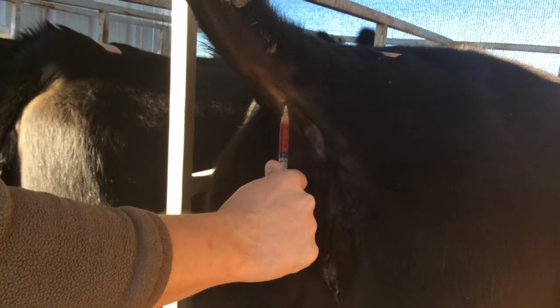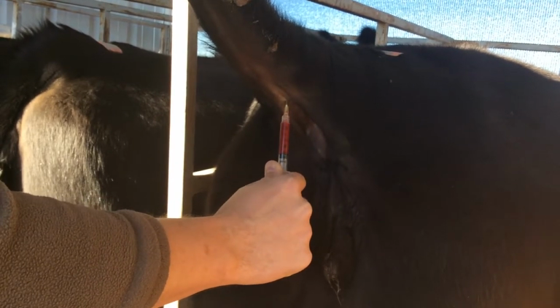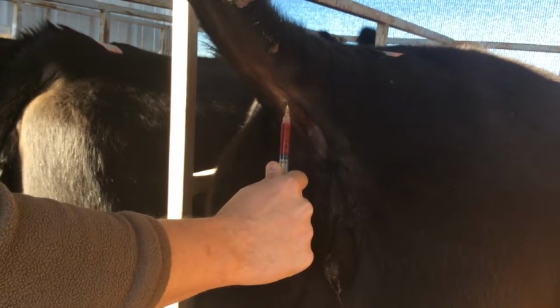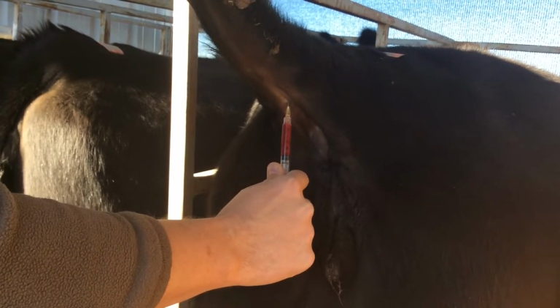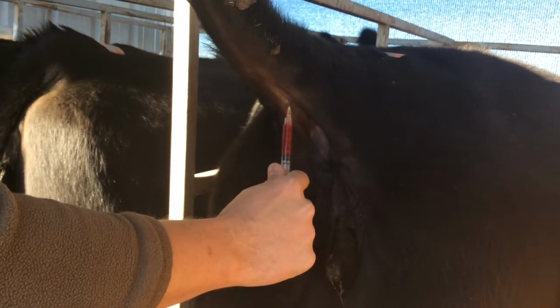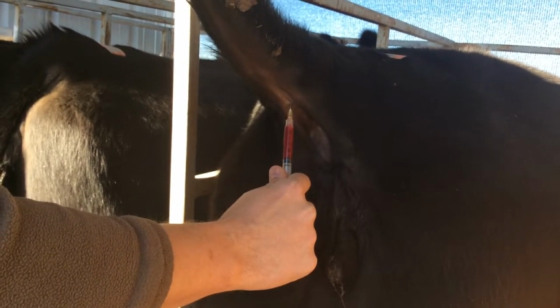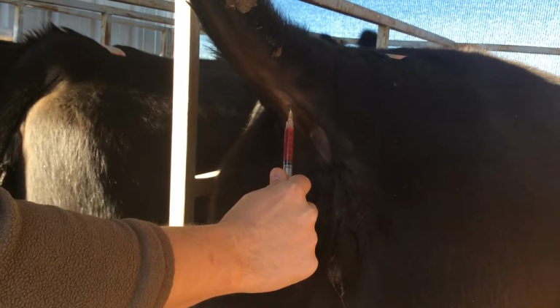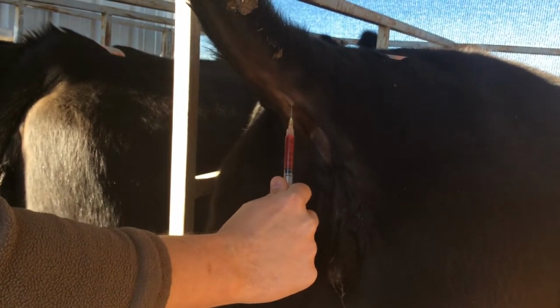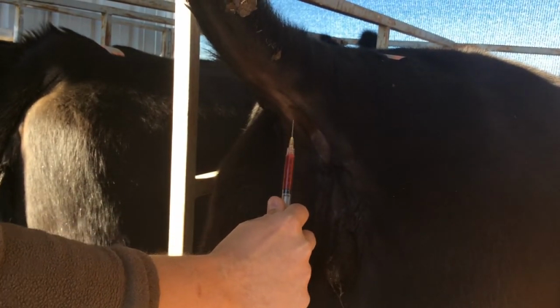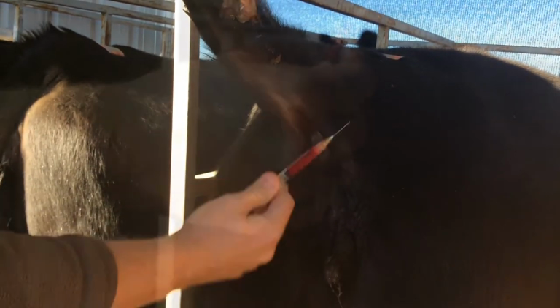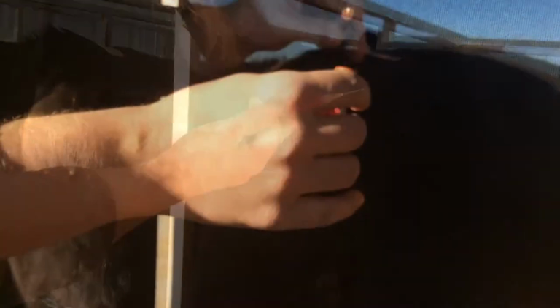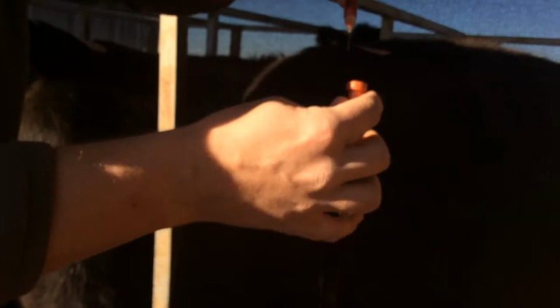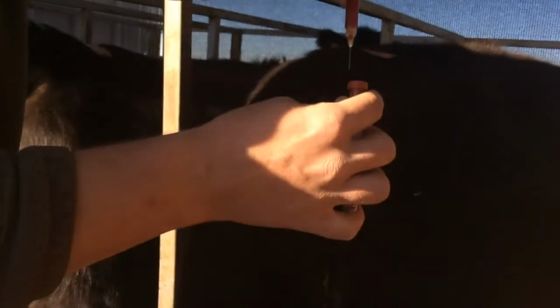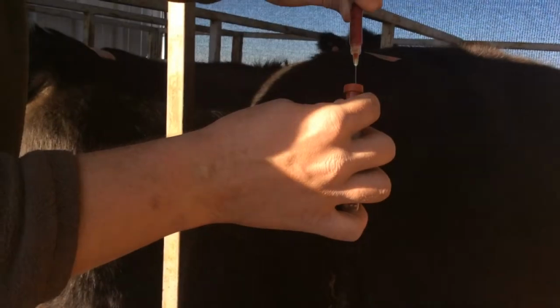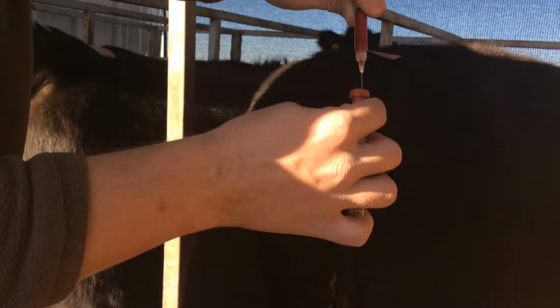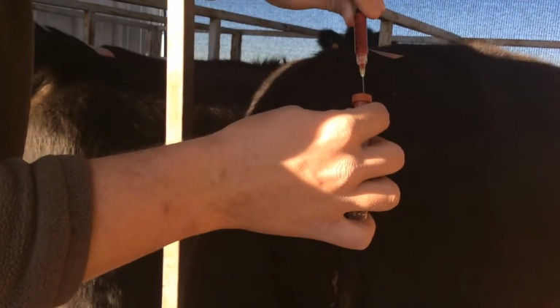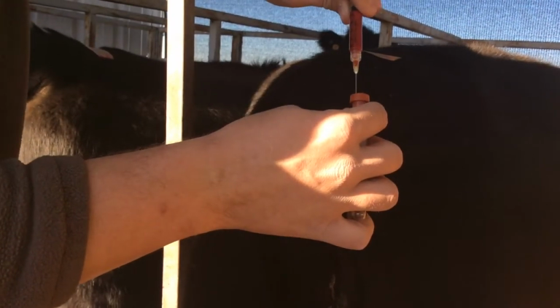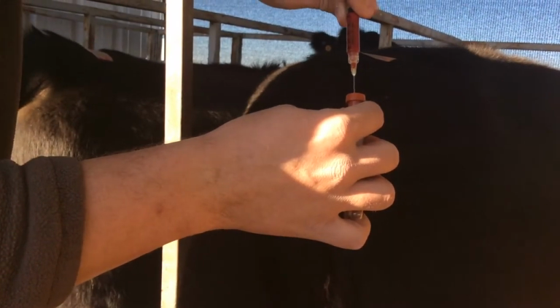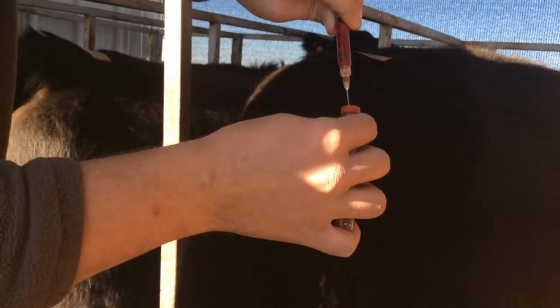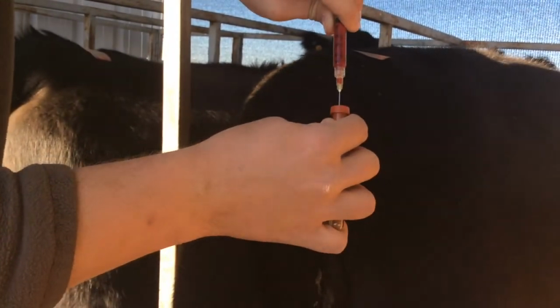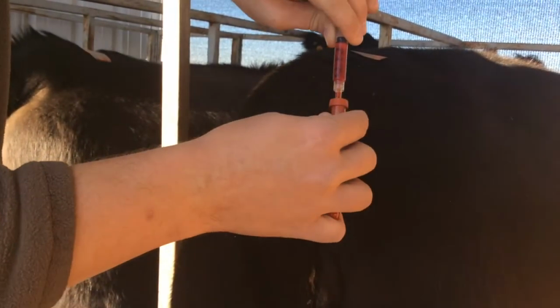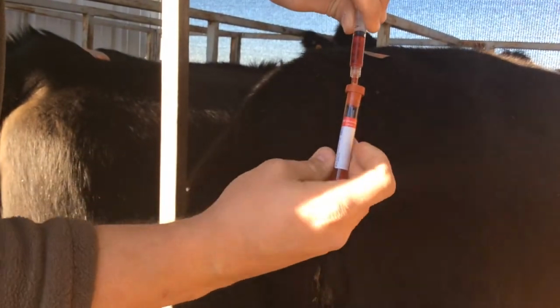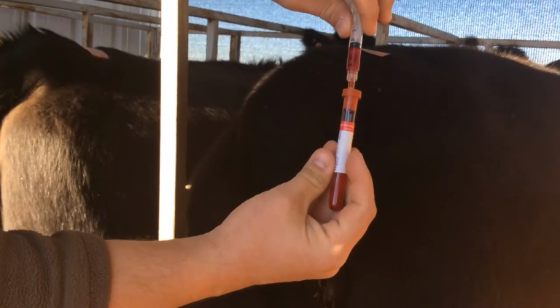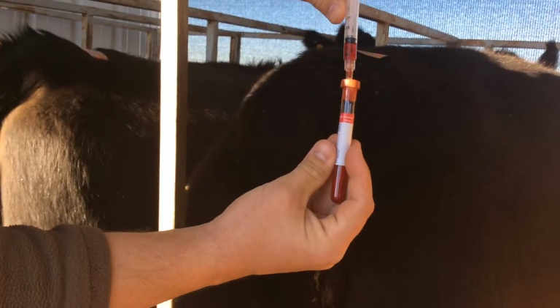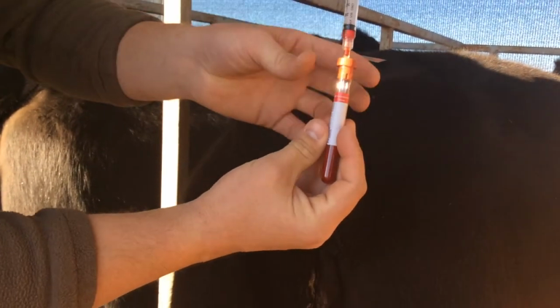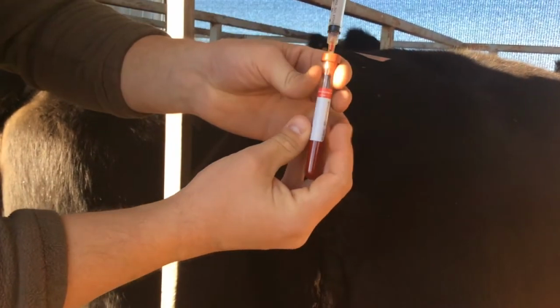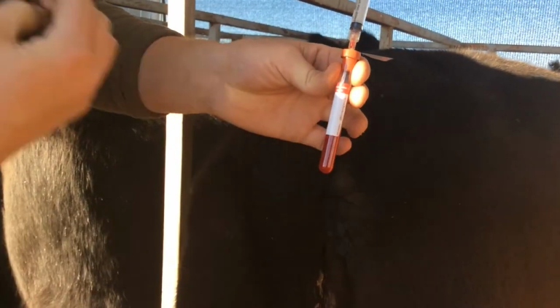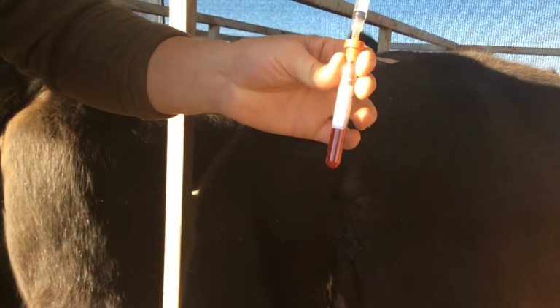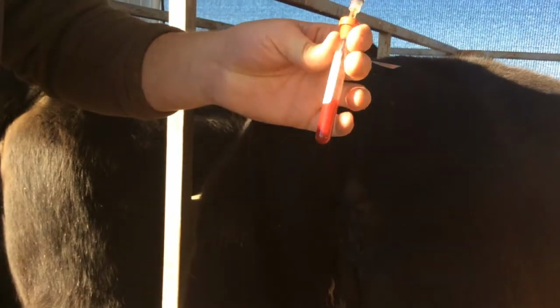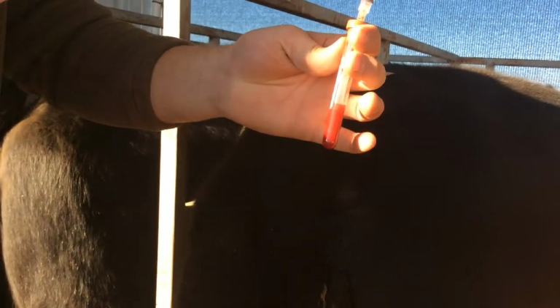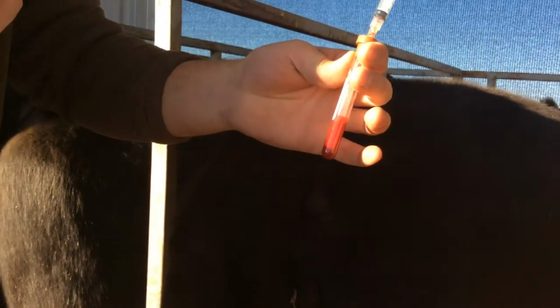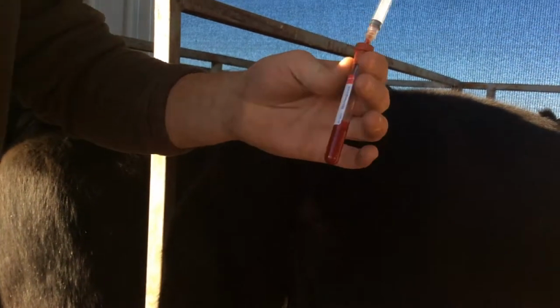If you hit bone, pull the needle back and you should hit the vein. You need two to three cc's of blood. Make sure that you label the red top tube.